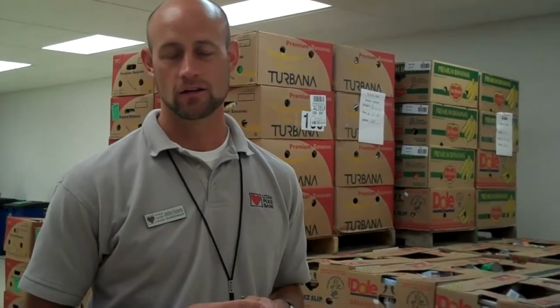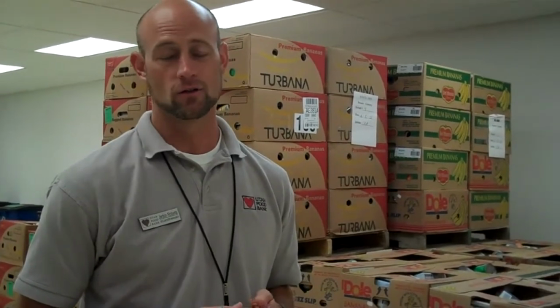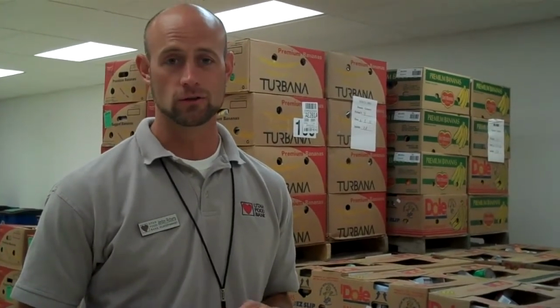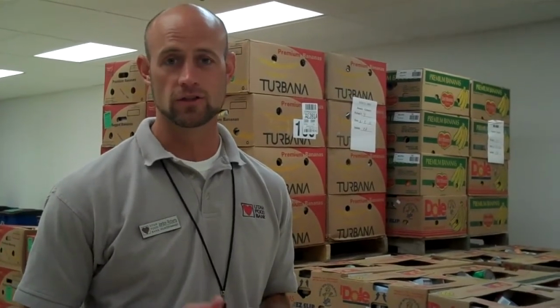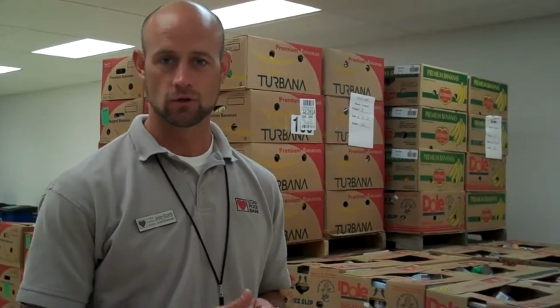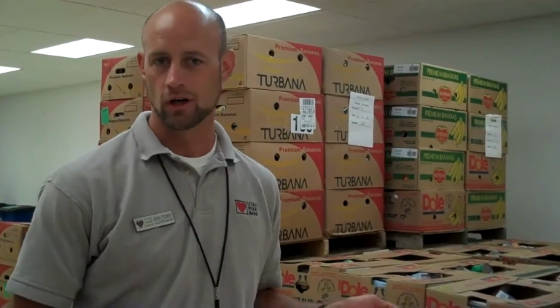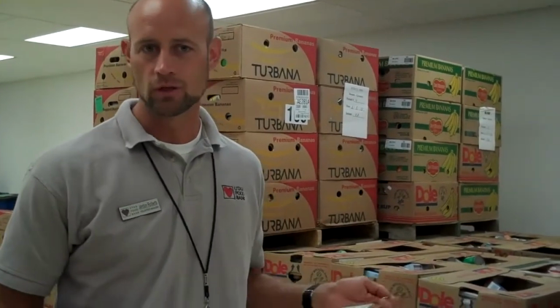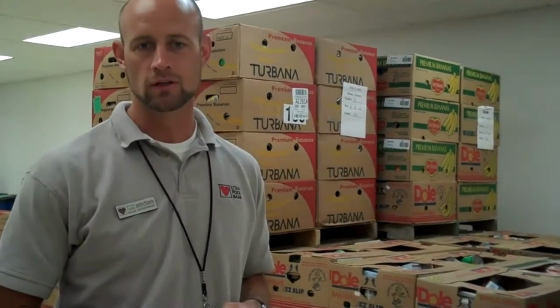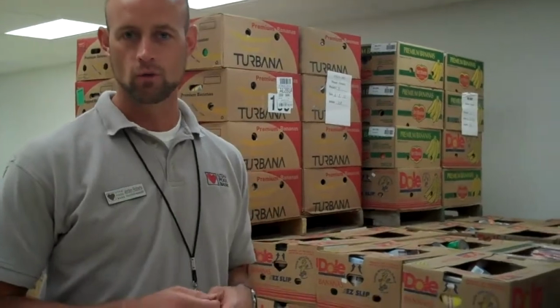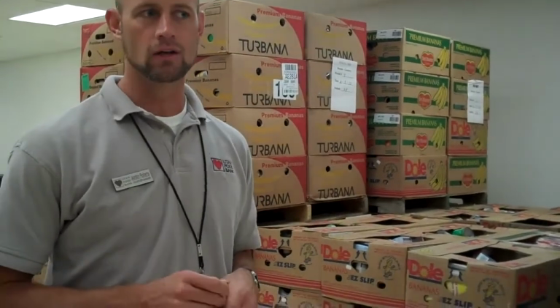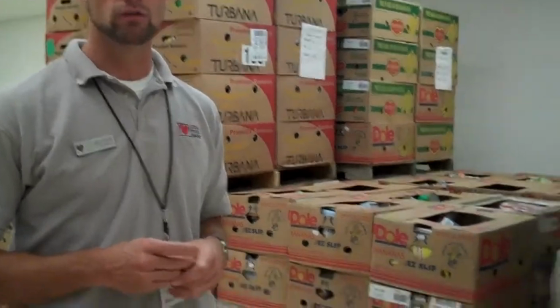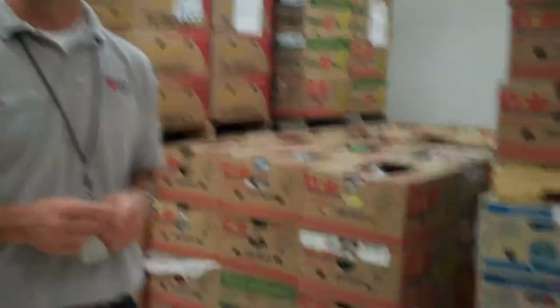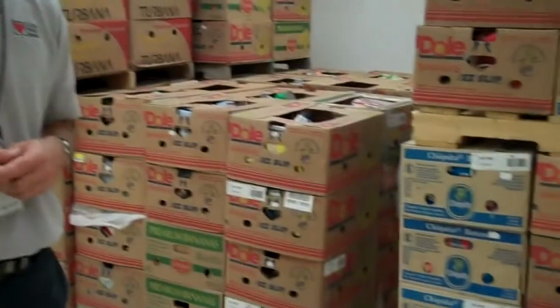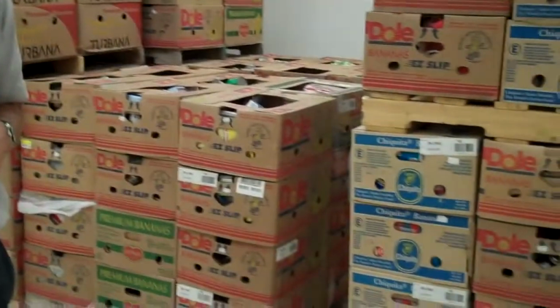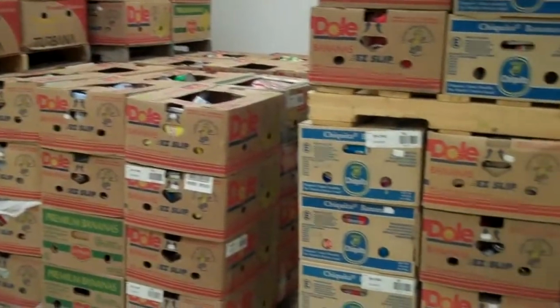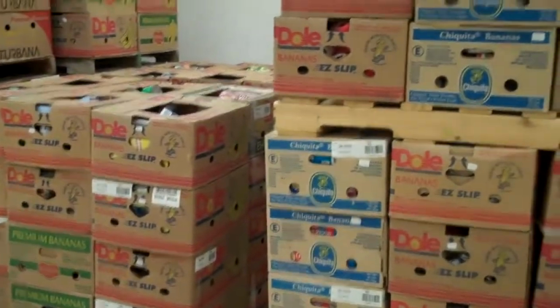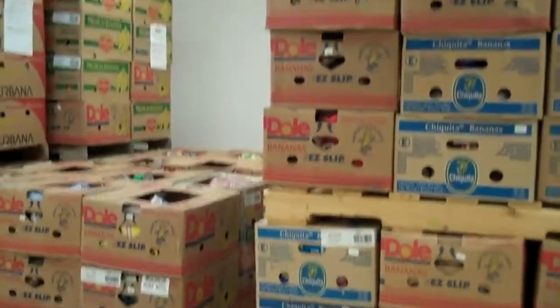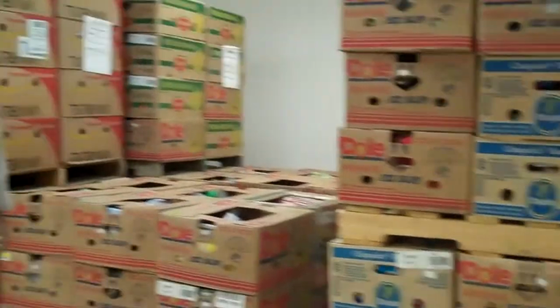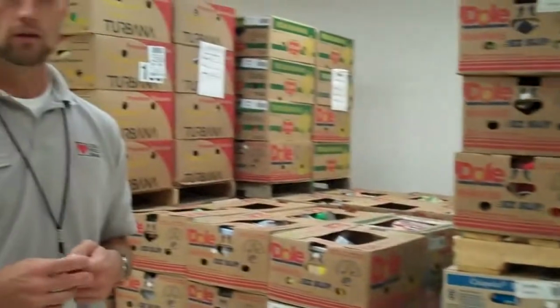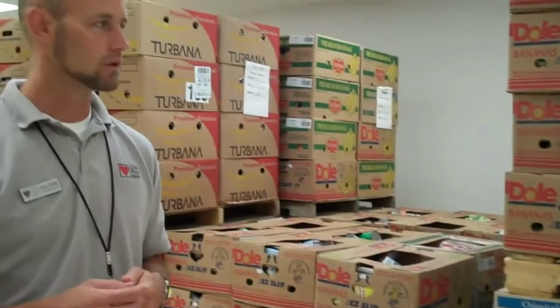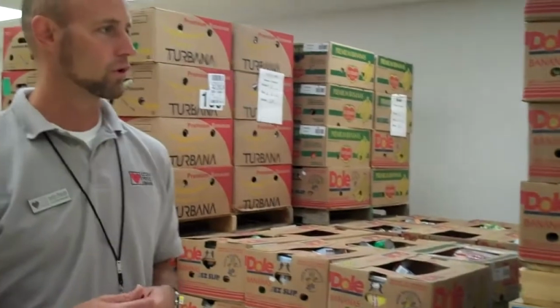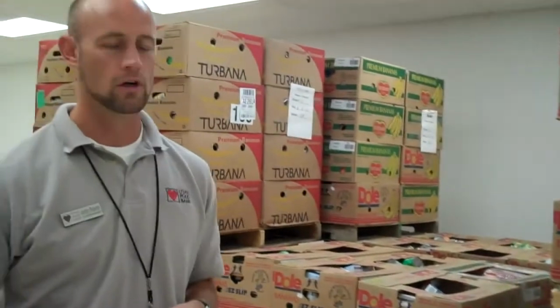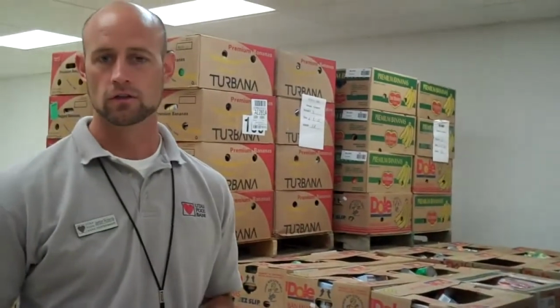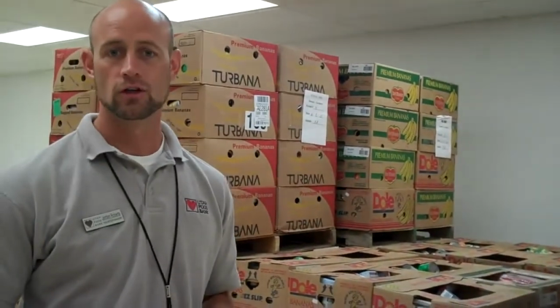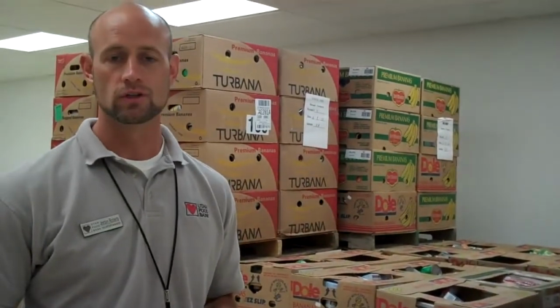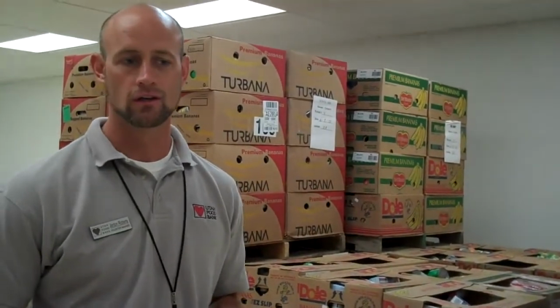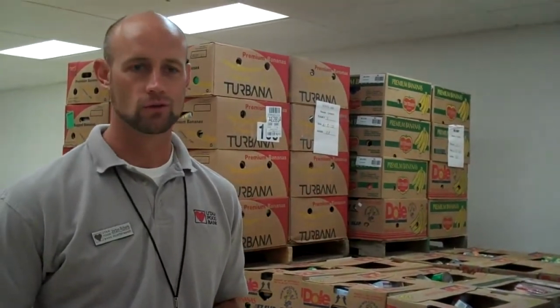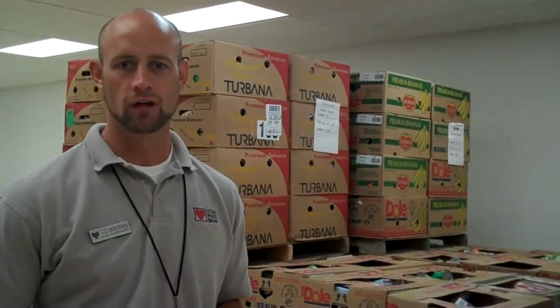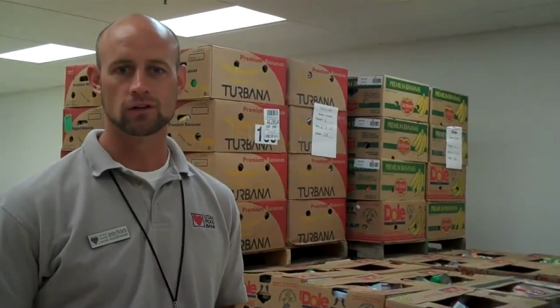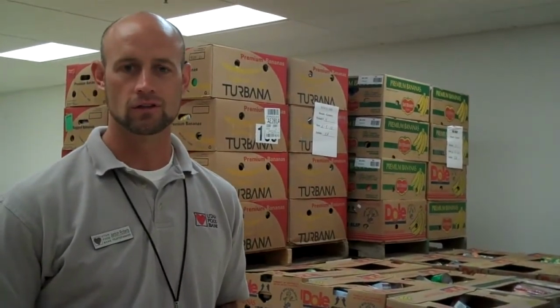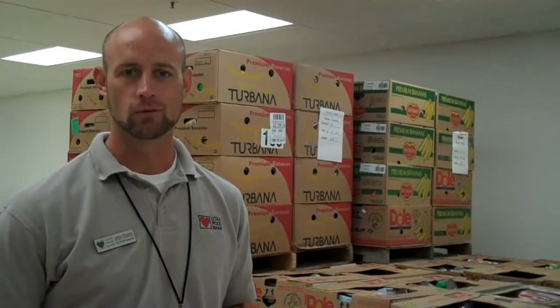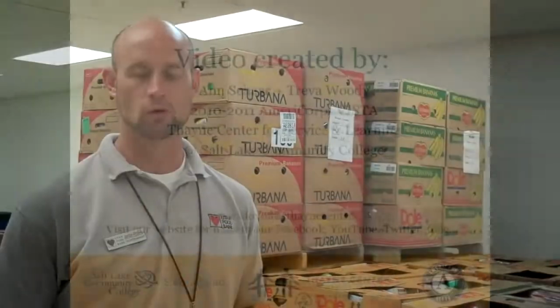The need is increasing too. Just last year, with the economy being what it is, we had about a 35 percent increase in people asking for assistance. So there's a big need — hunger is an issue in the state. We certainly rely on volunteers to help us get our work done.